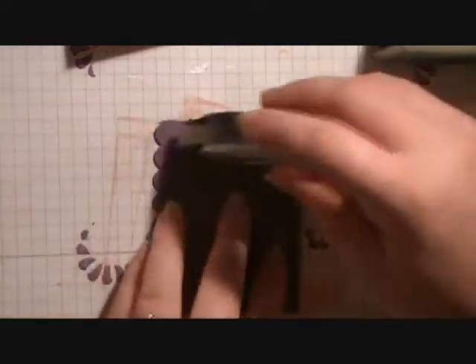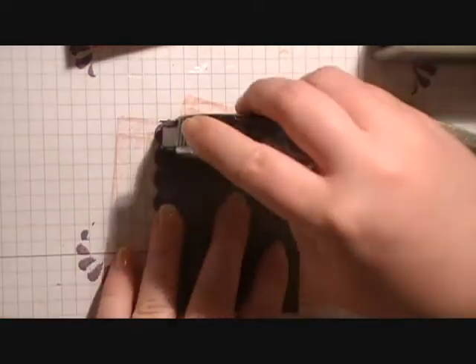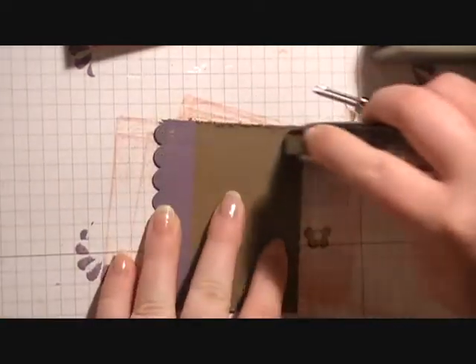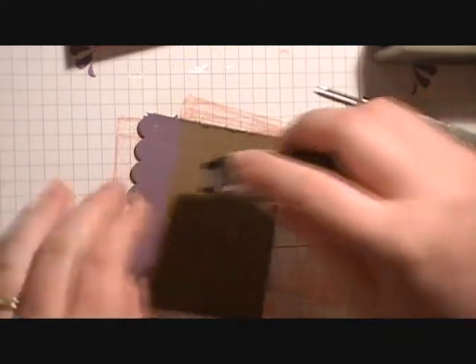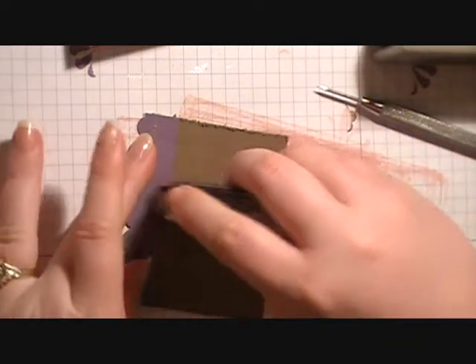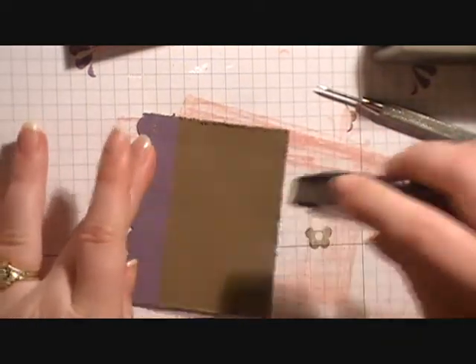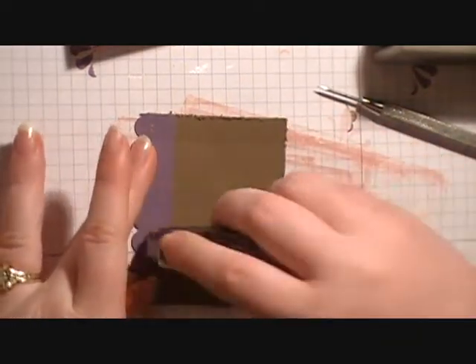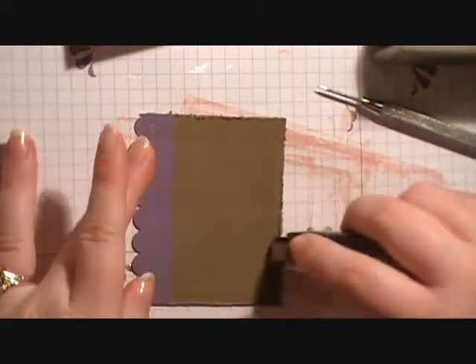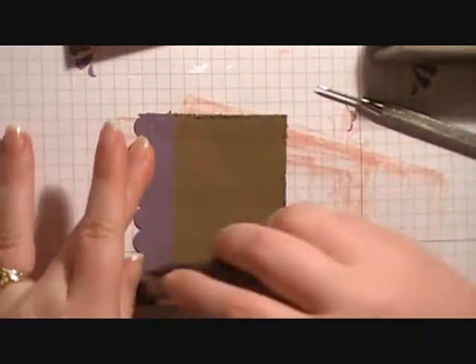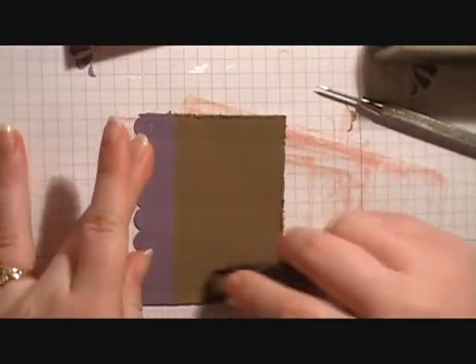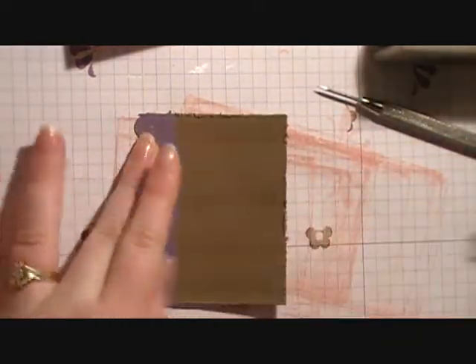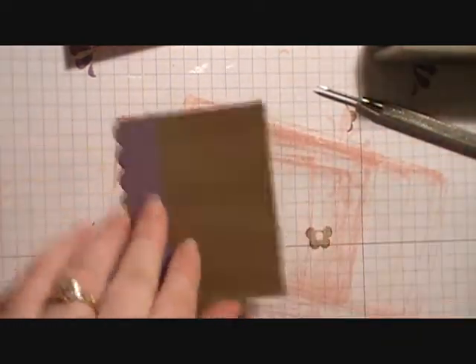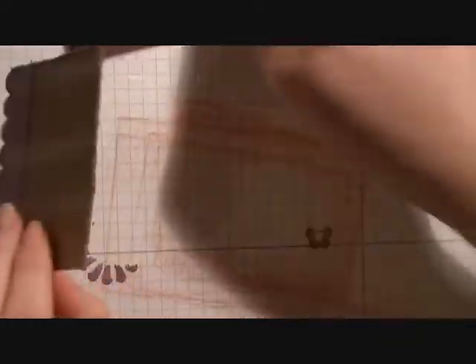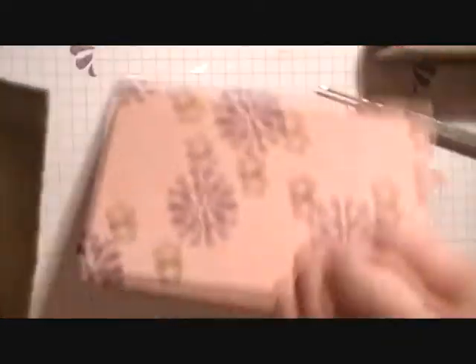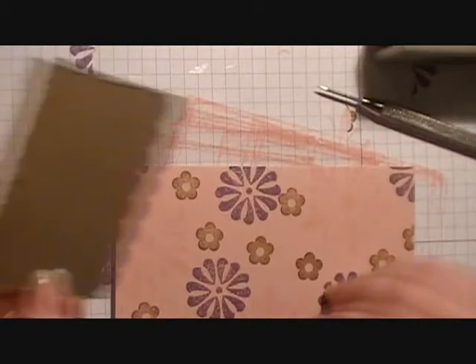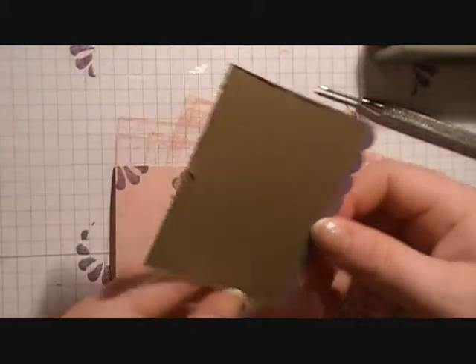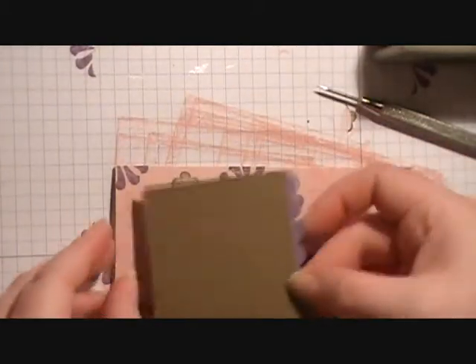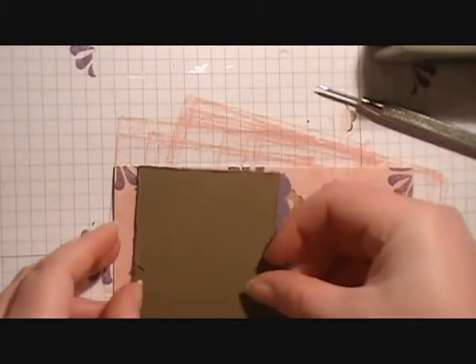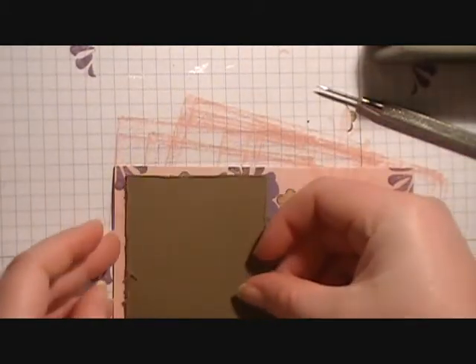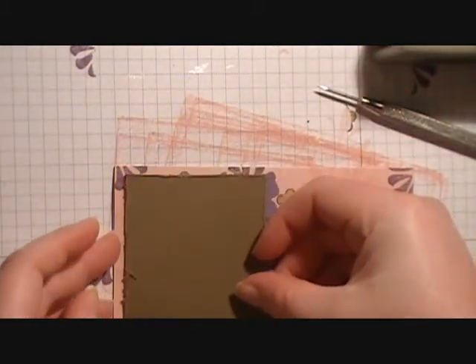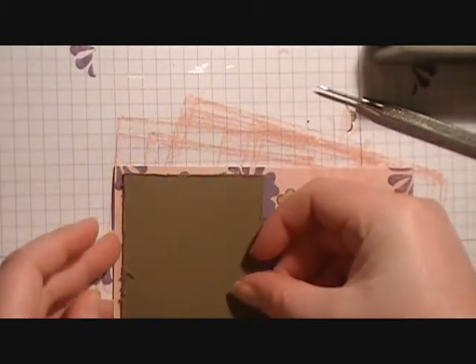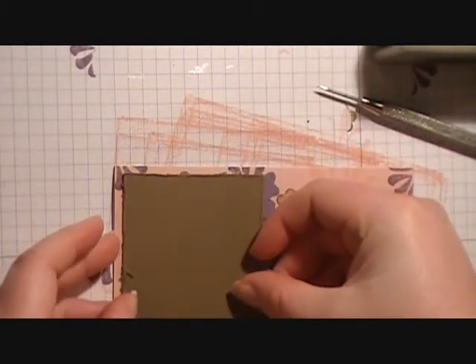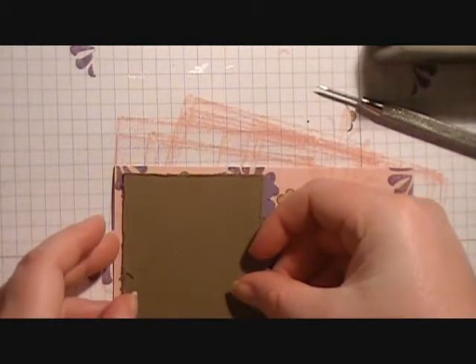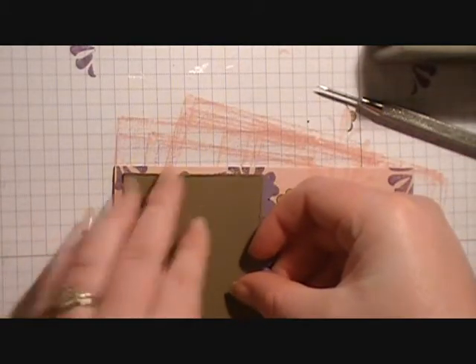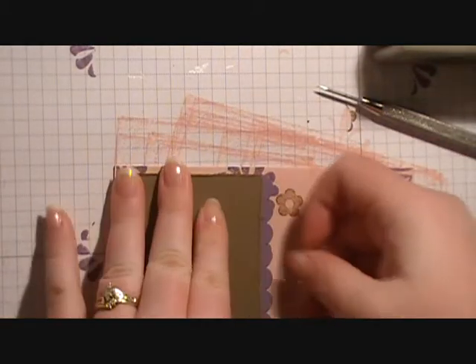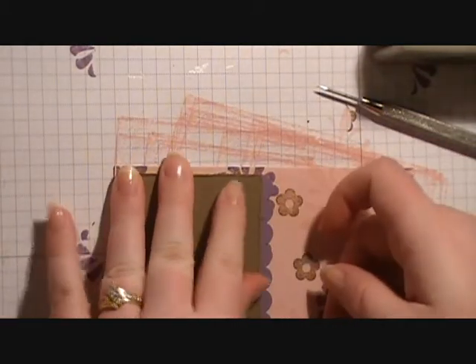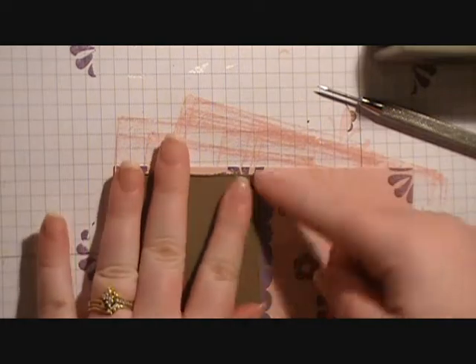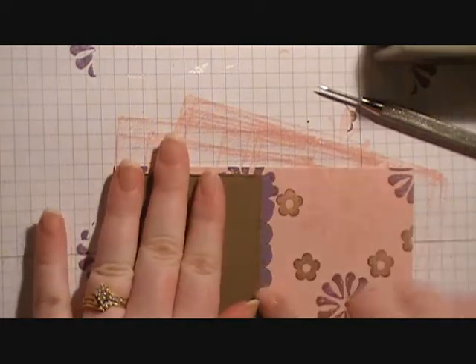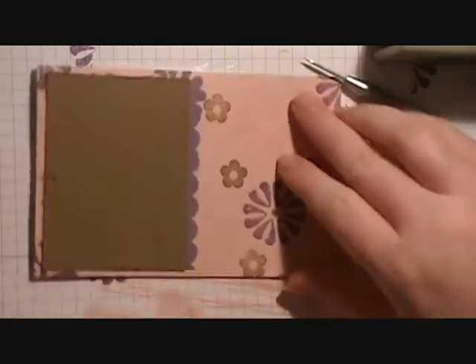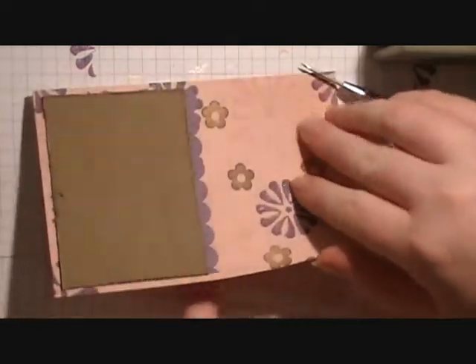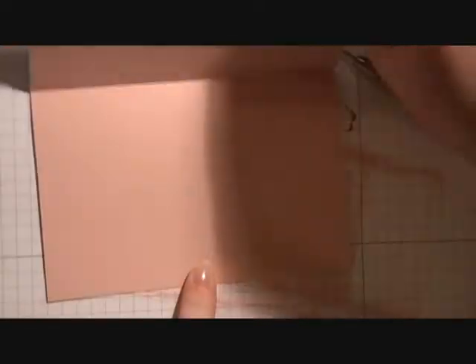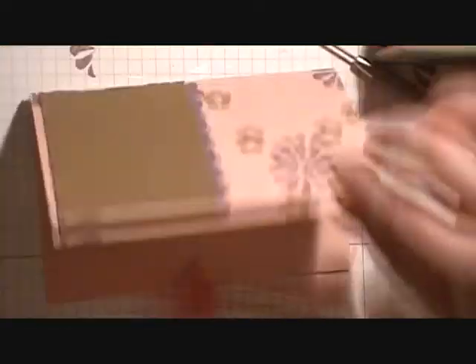Flipping it over, we're going to add some more snail to the back — this time the whole back. Bring back in our card base and center it onto the left side of our card base with the opening towards the bottom.